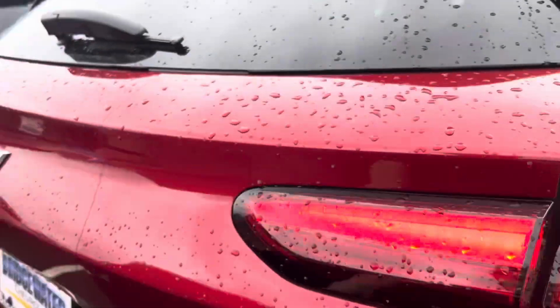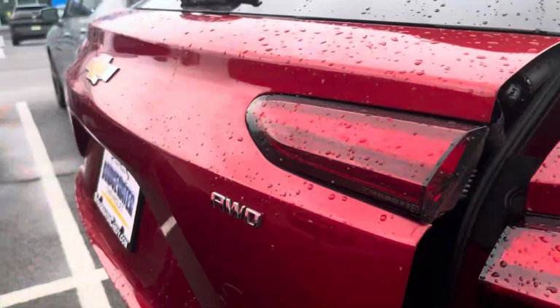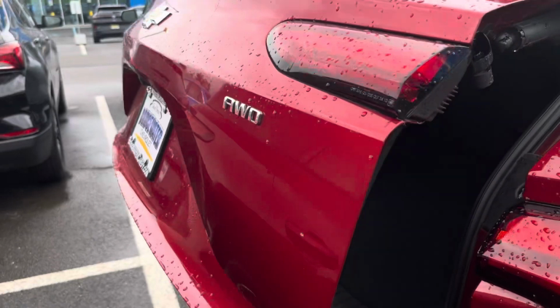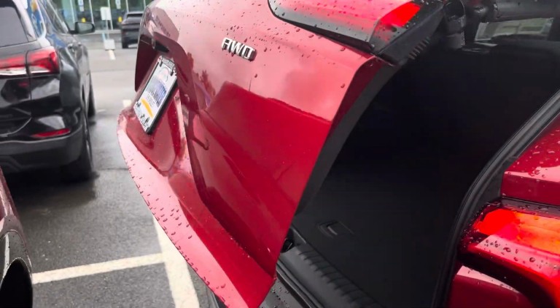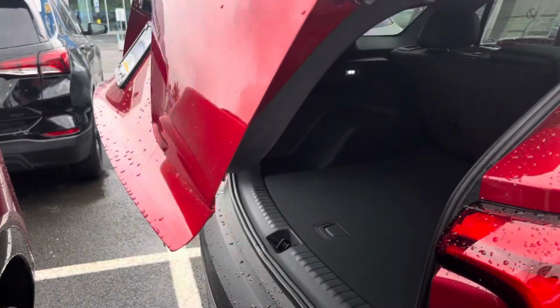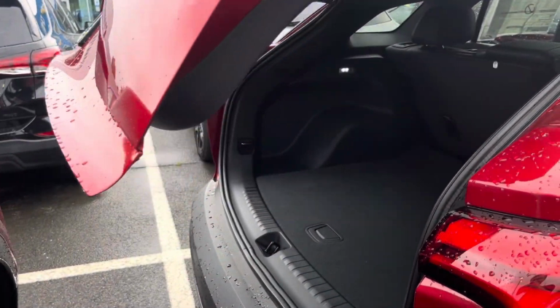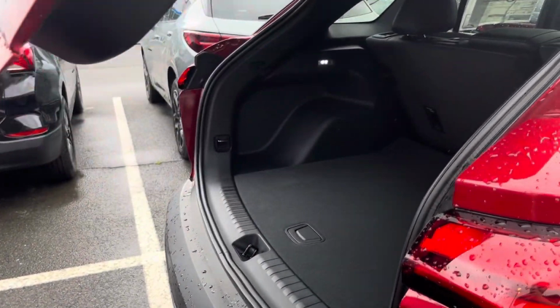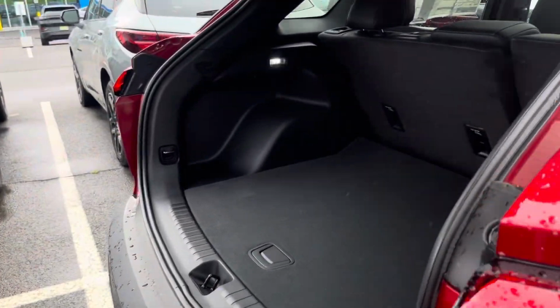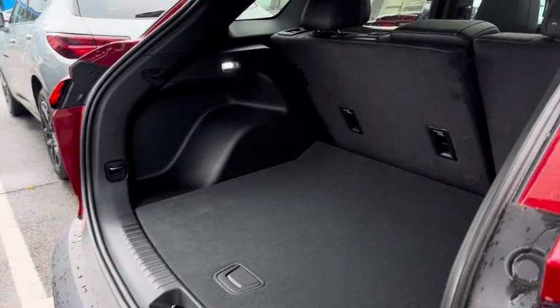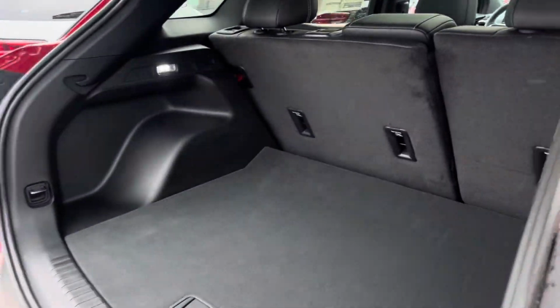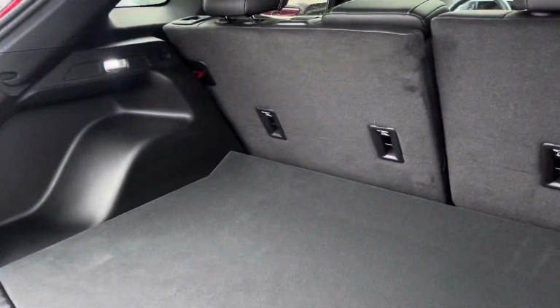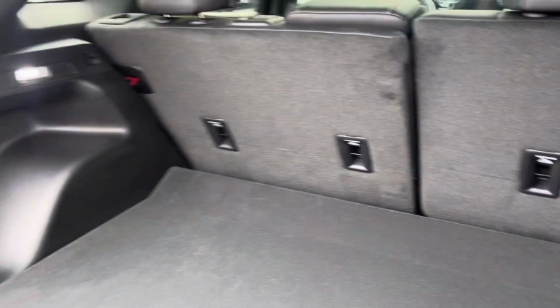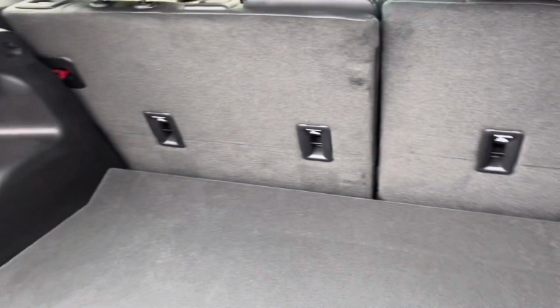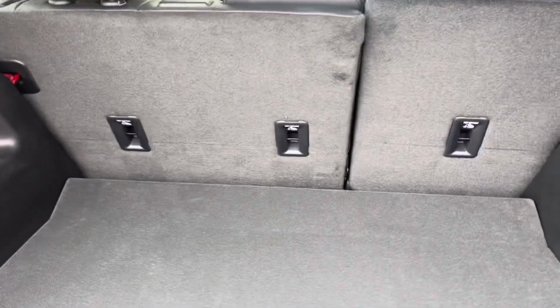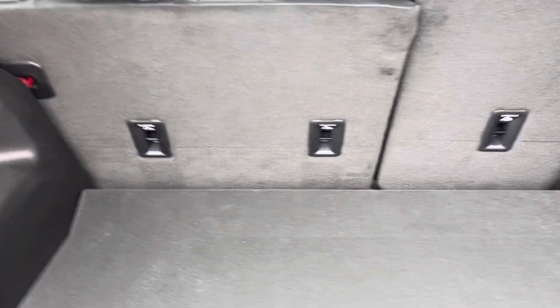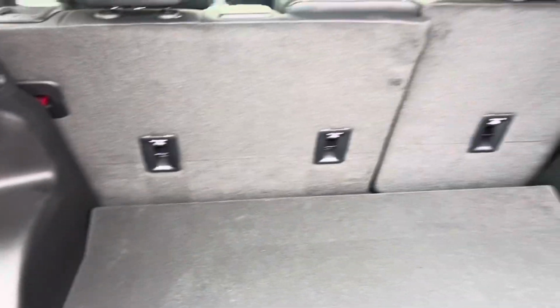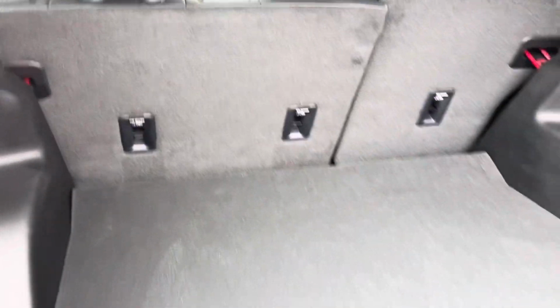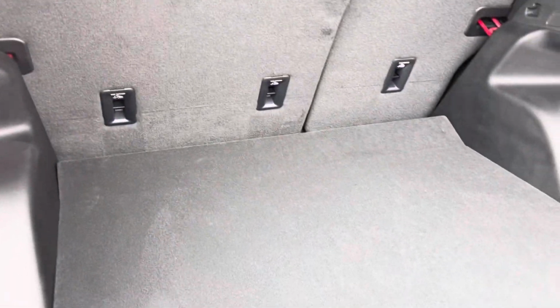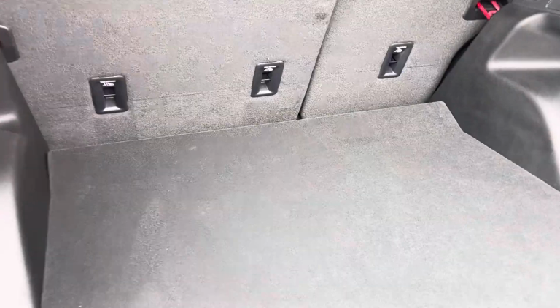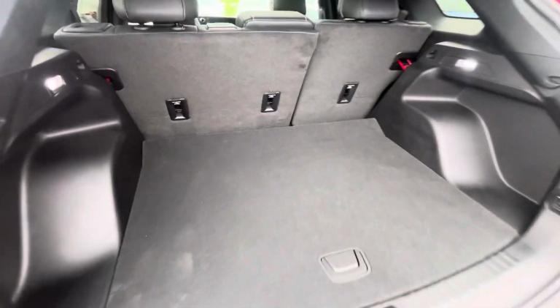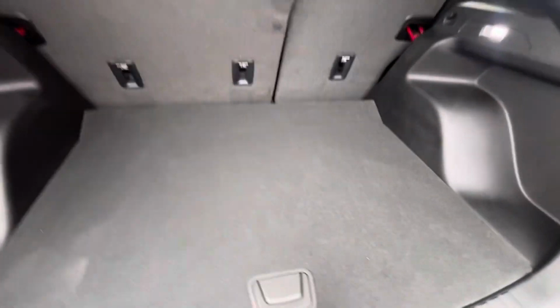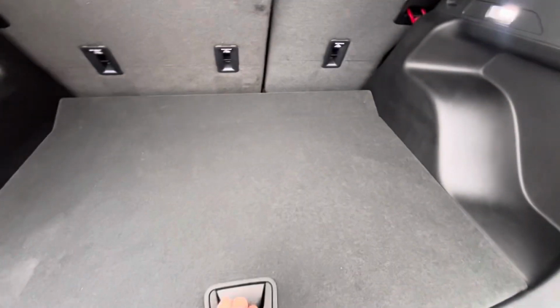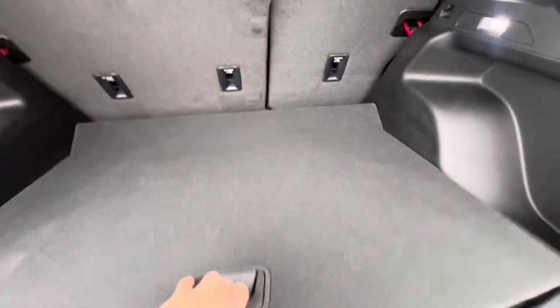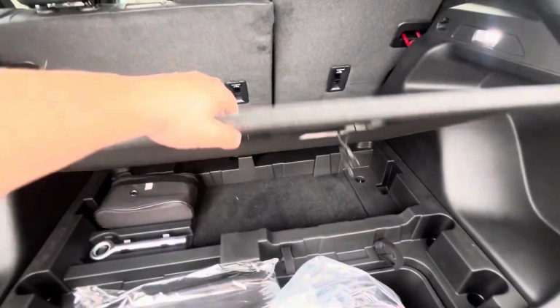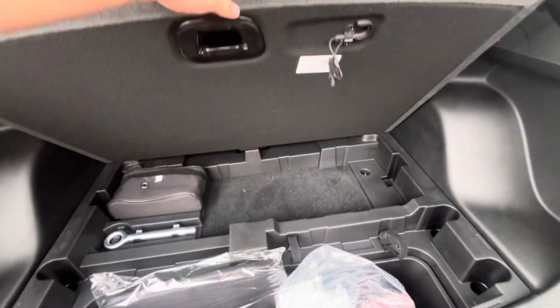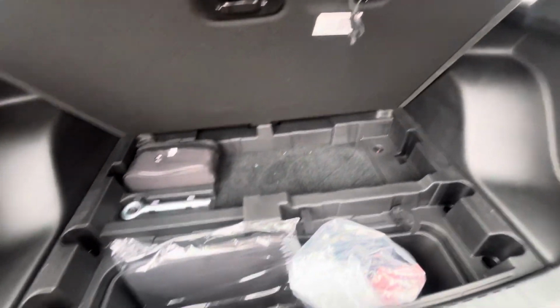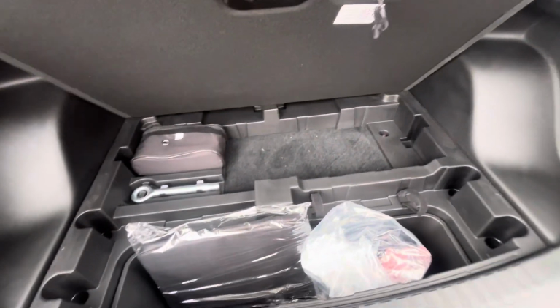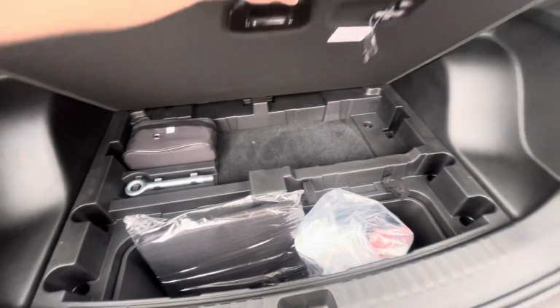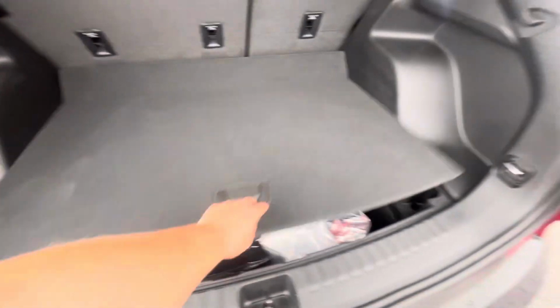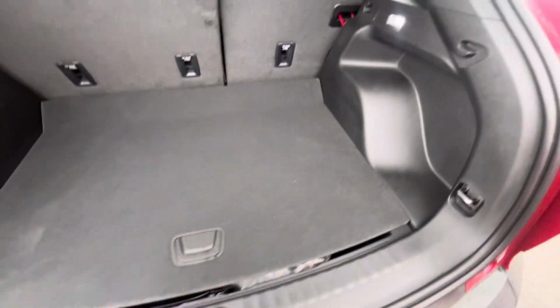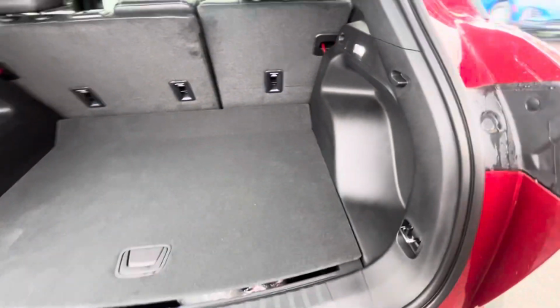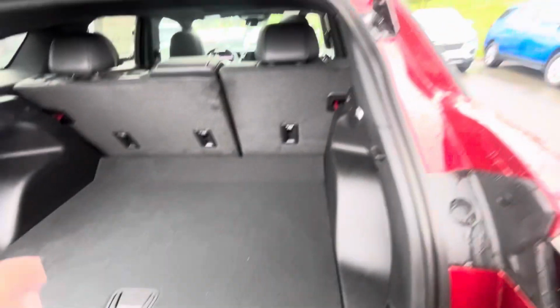Take a look — we can check out the trunk too. We finally got an all-wheel drive model as well. Plenty of space. I'm sure you and your family are going to be very happy with it.